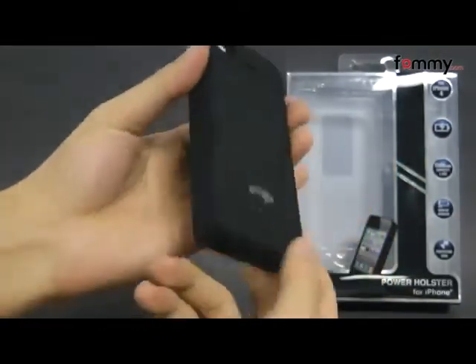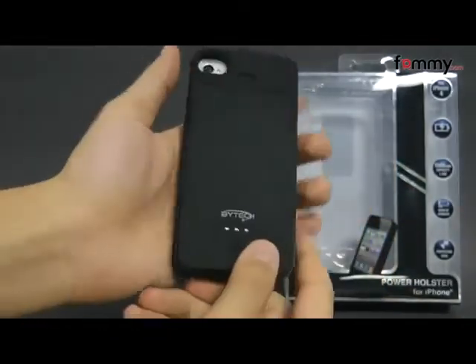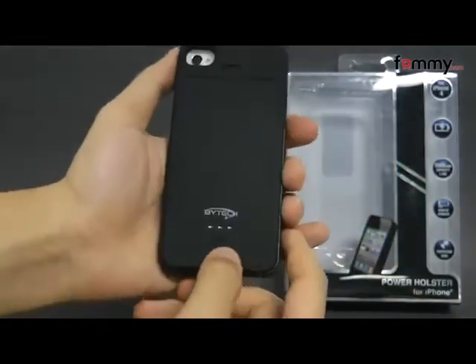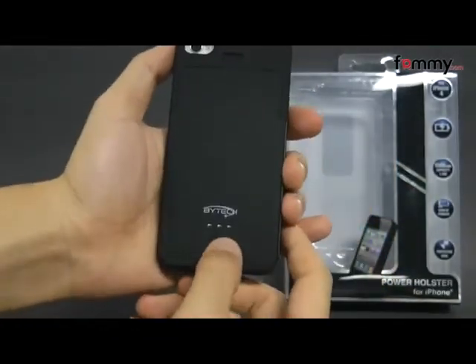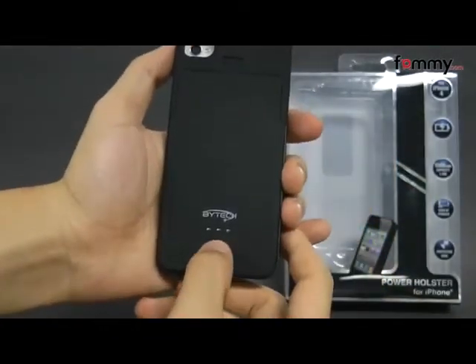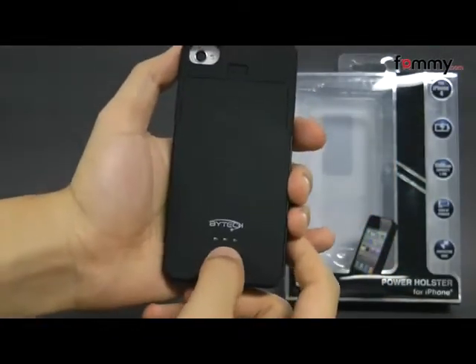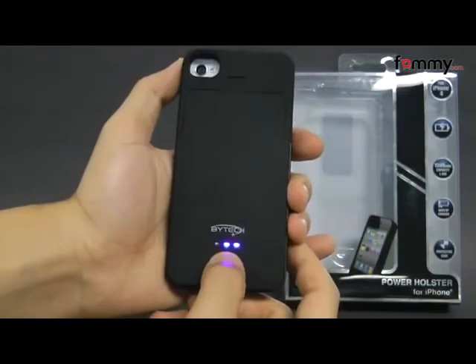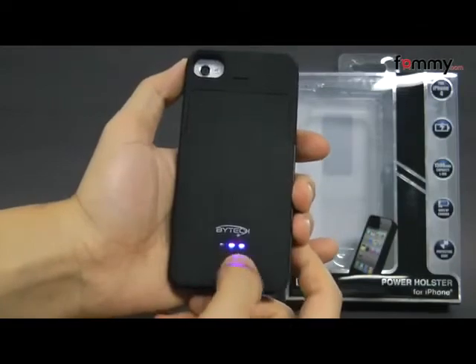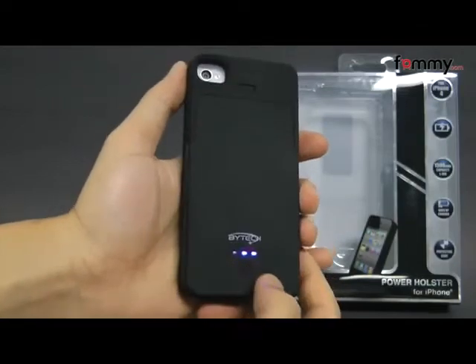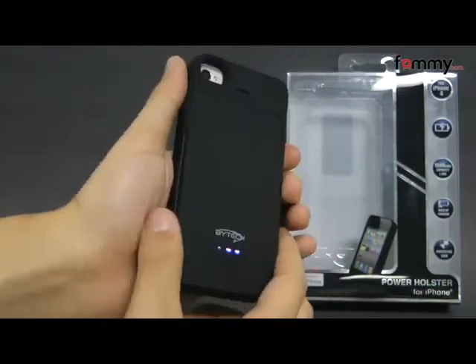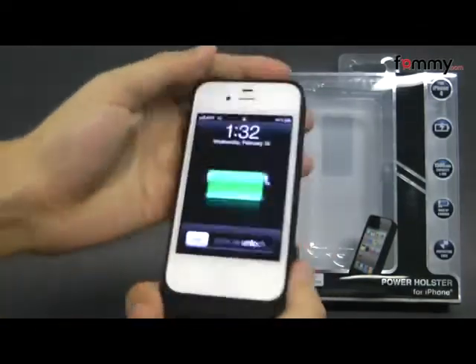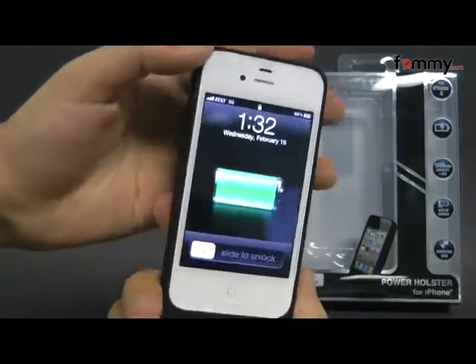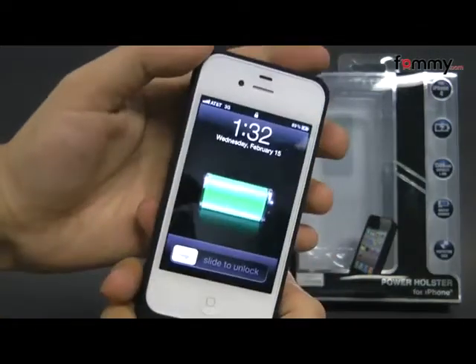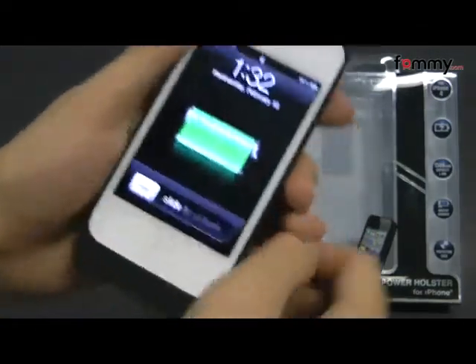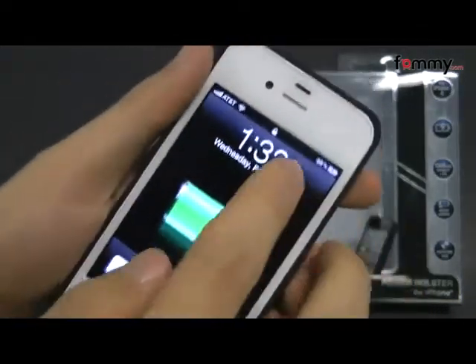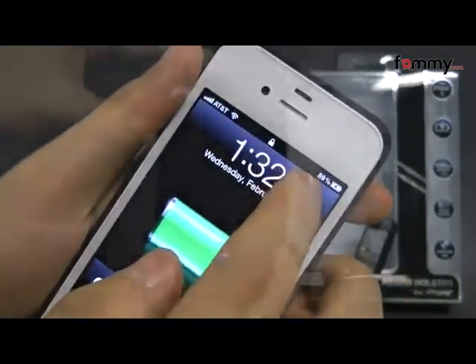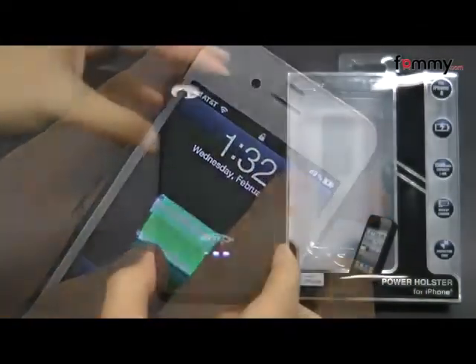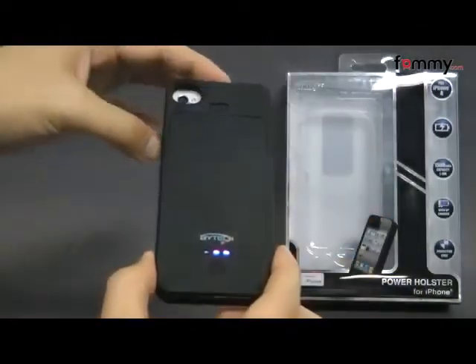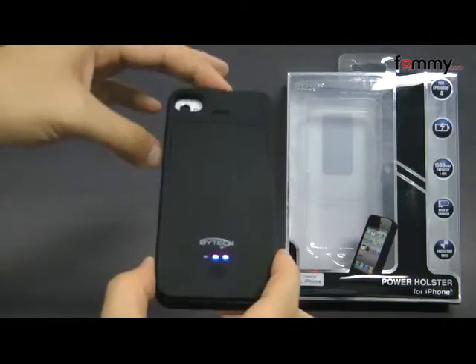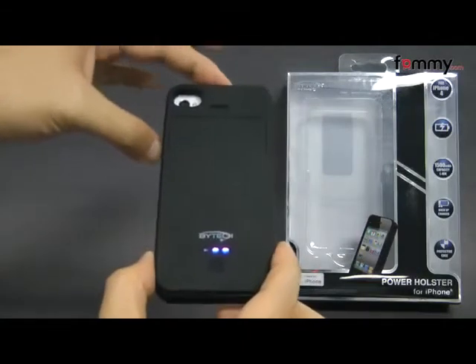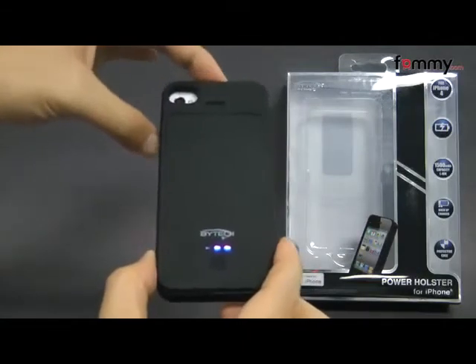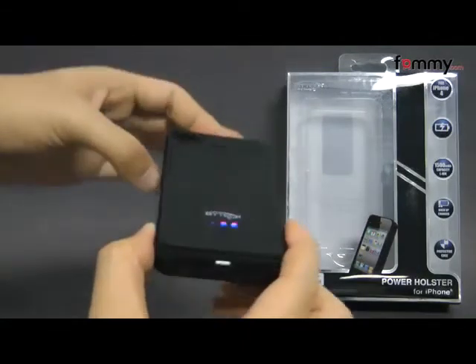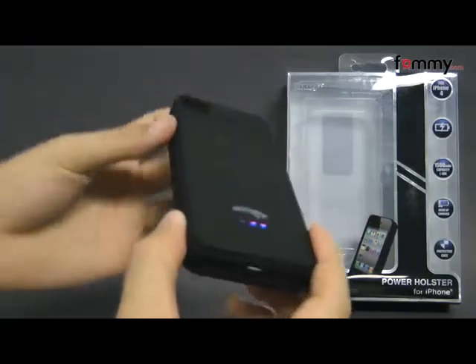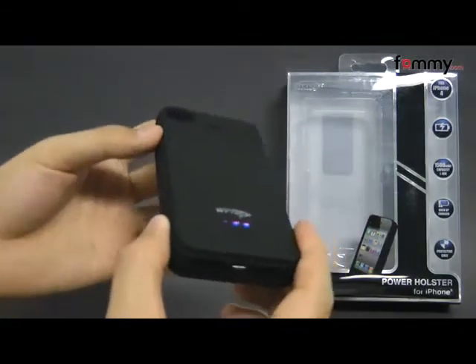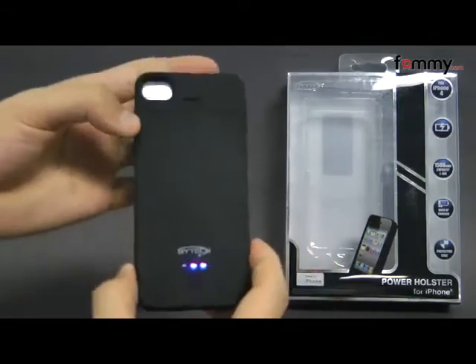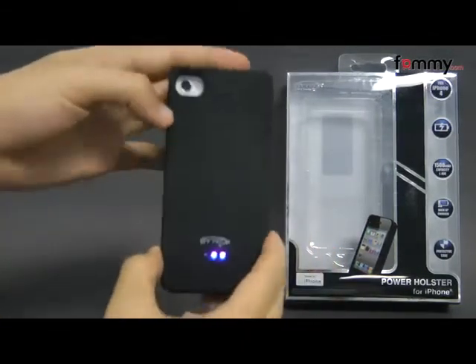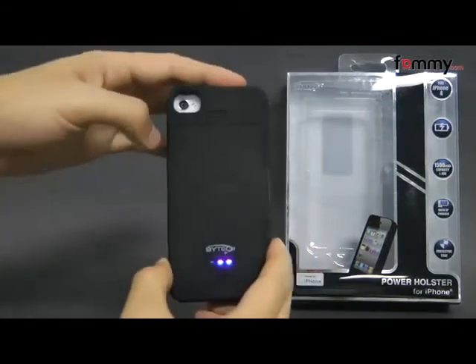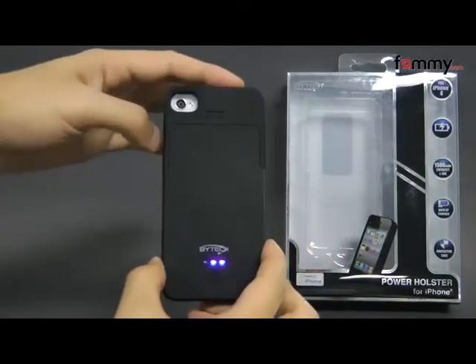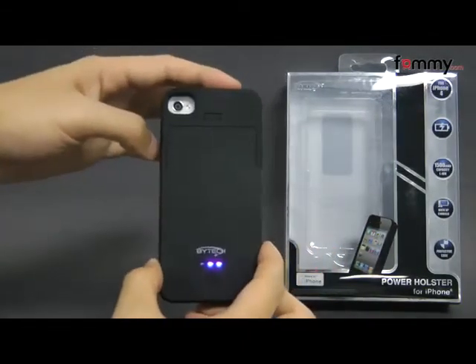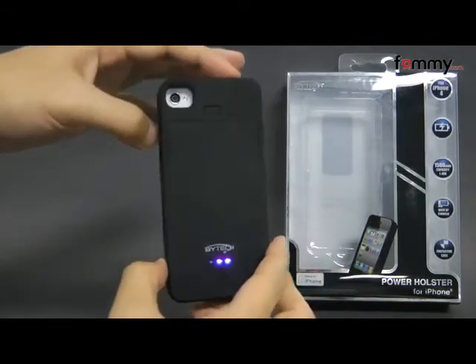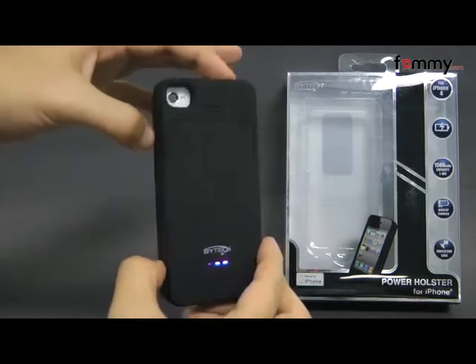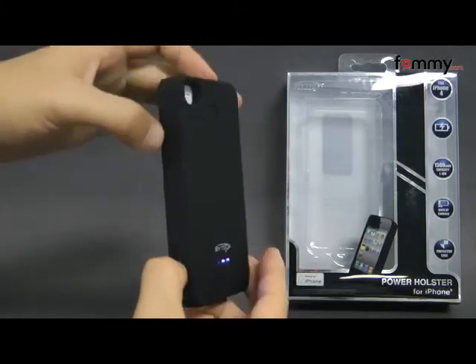To activate it, you just press the battery indicator and your phone should start charging. I've used the Vitek power holster for a while and overall this makes out to be a really great backup battery for your device.